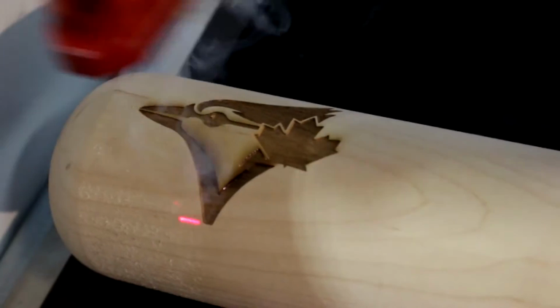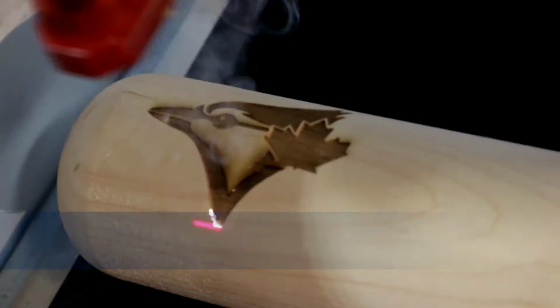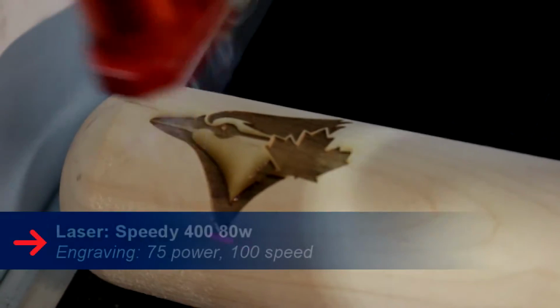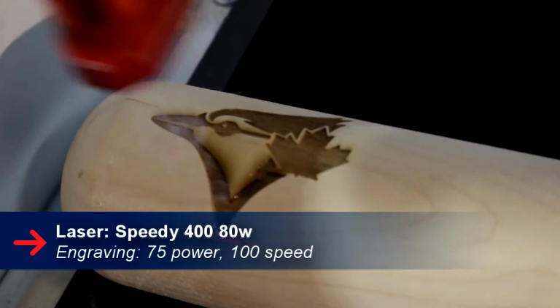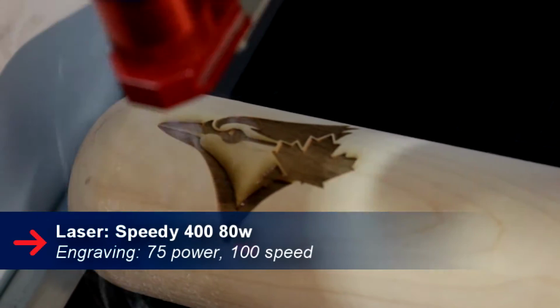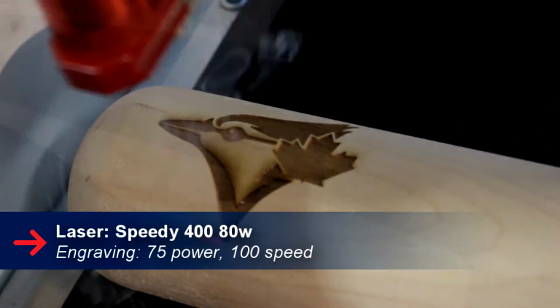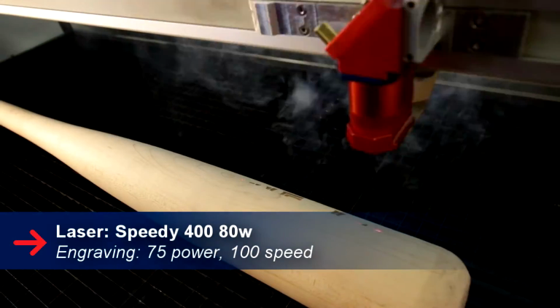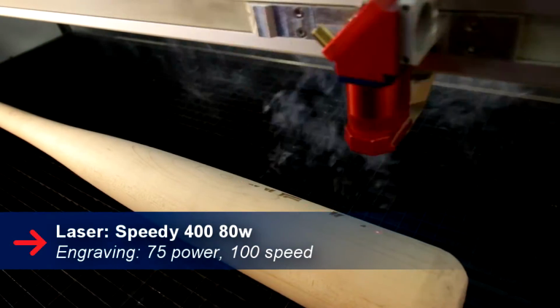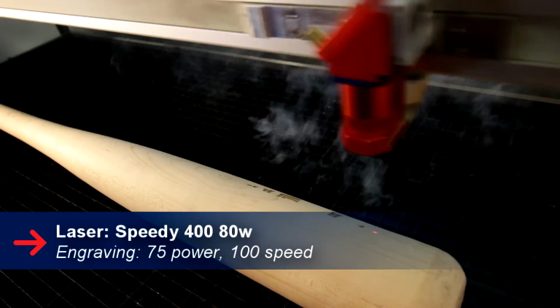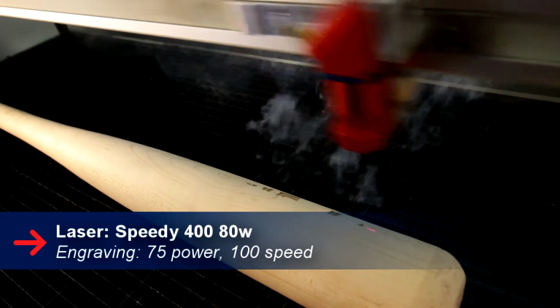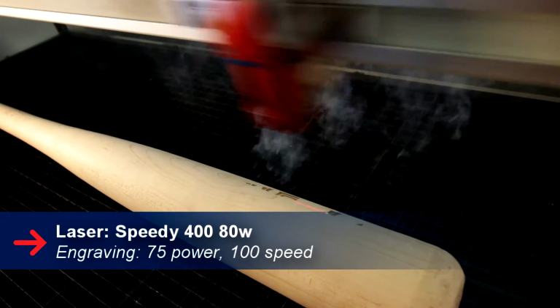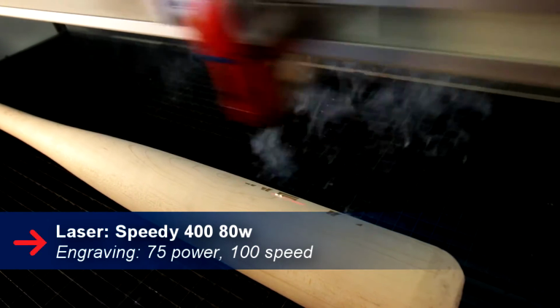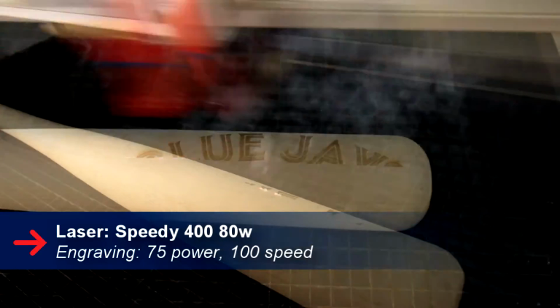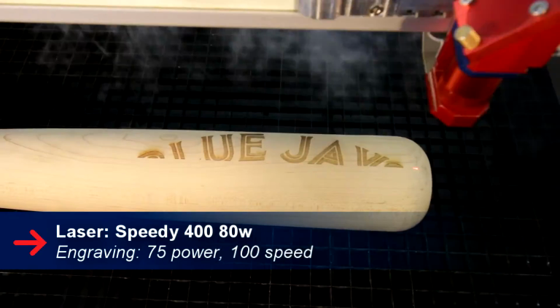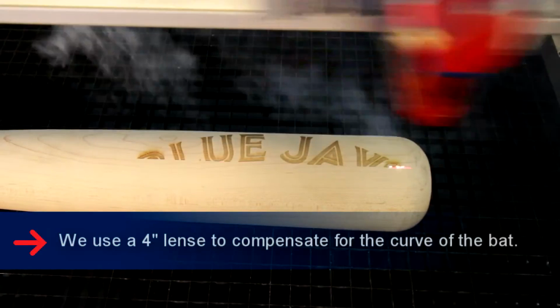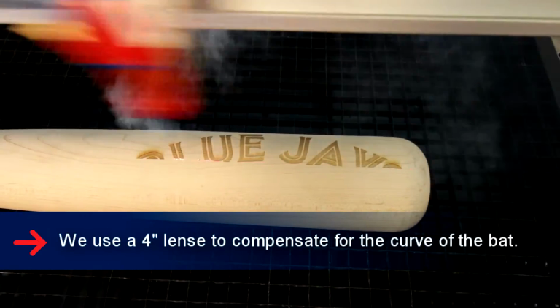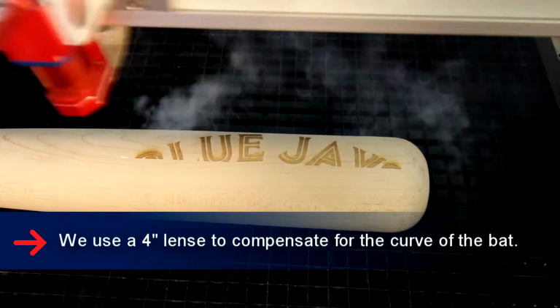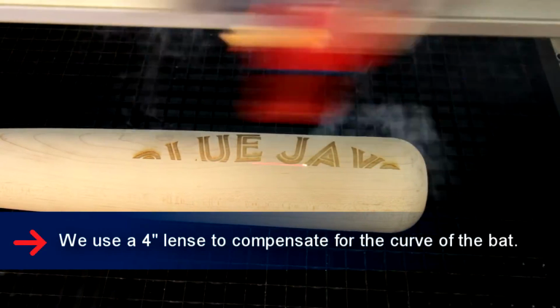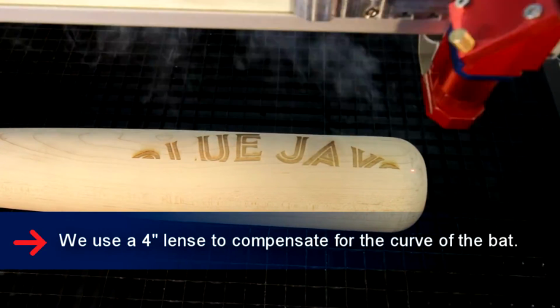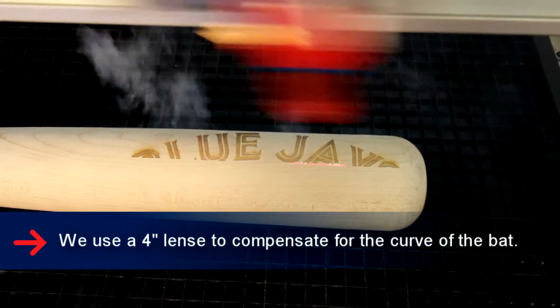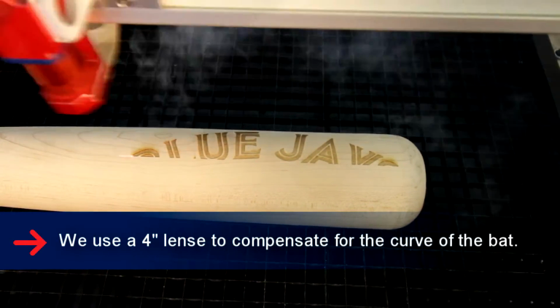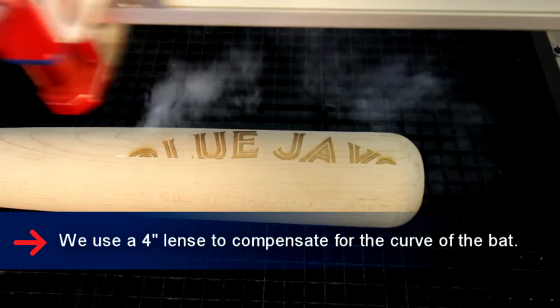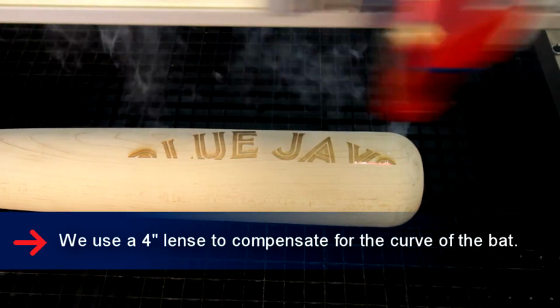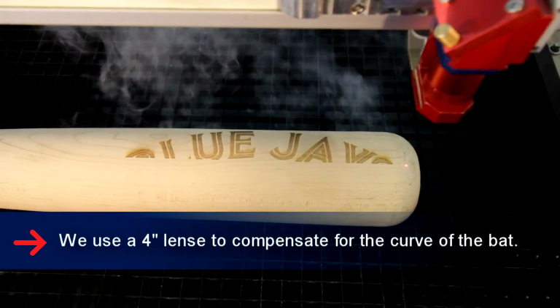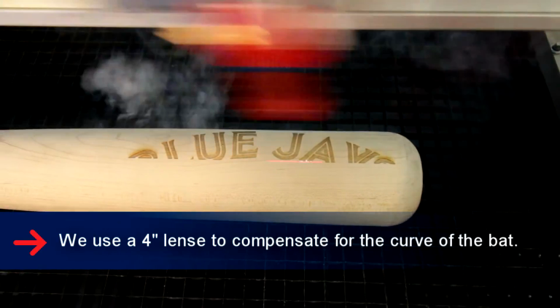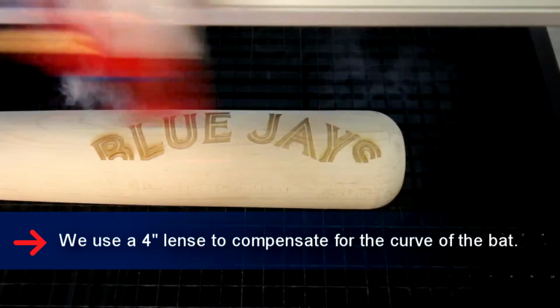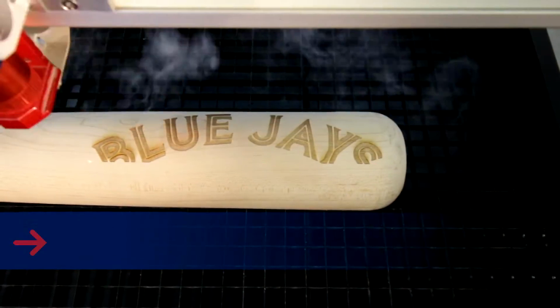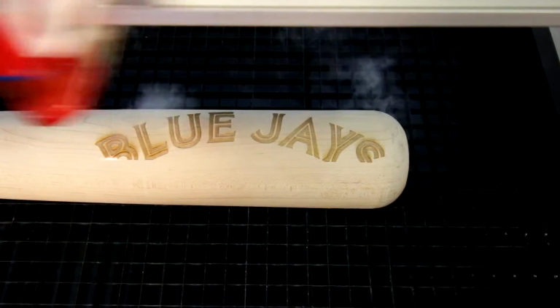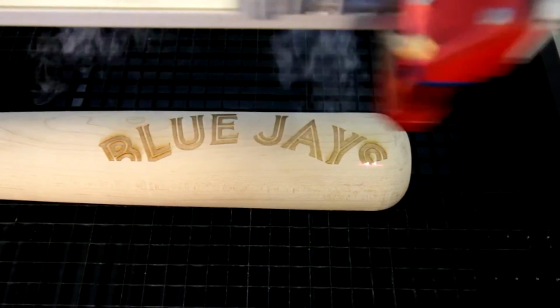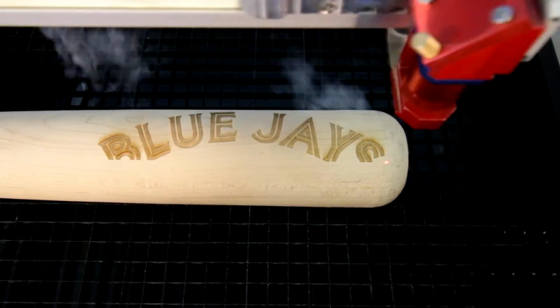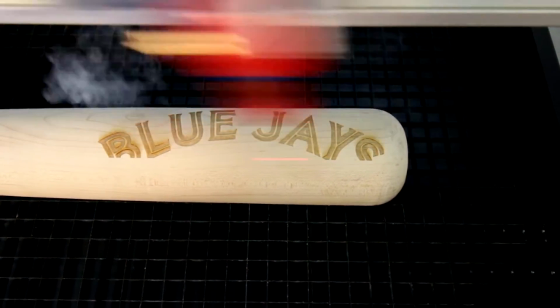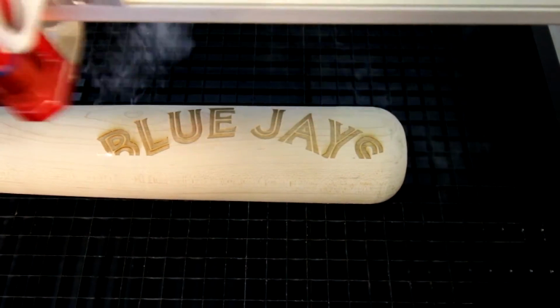If we're using an unfinished bat, typically once we're done lasering it, we're going to have to take some sandpaper and just sand off the stained area from the smoke damage that occurs when you're lasering it.